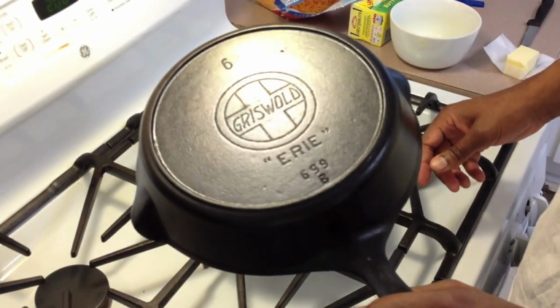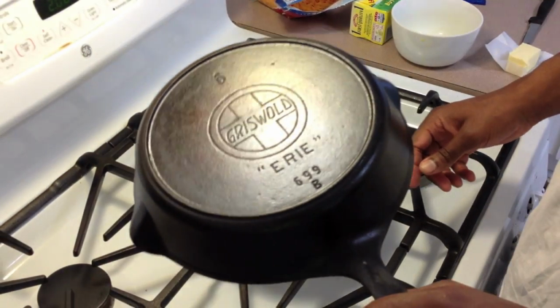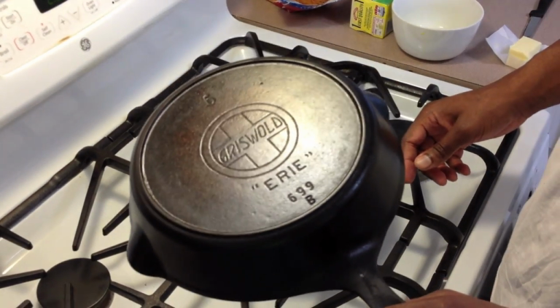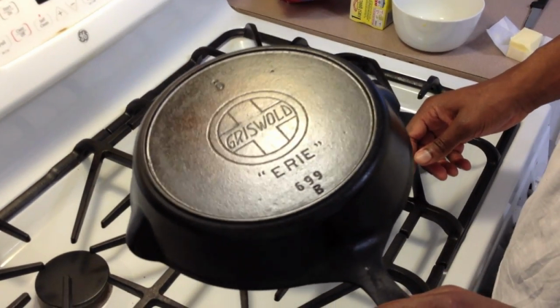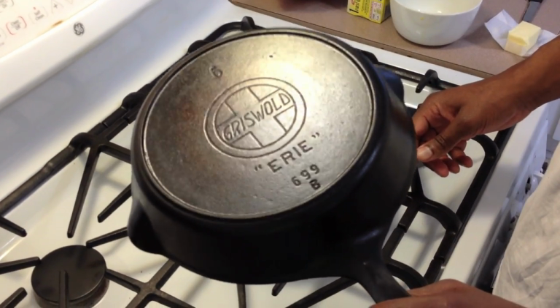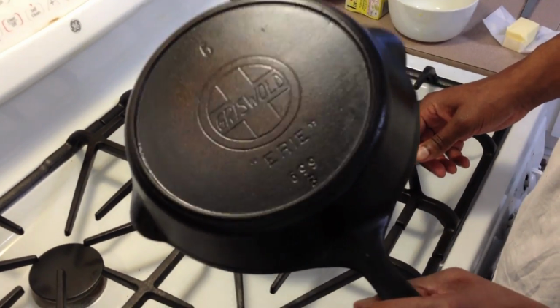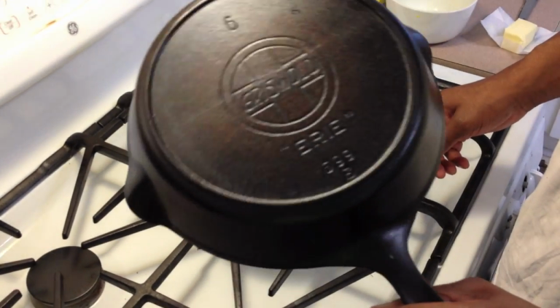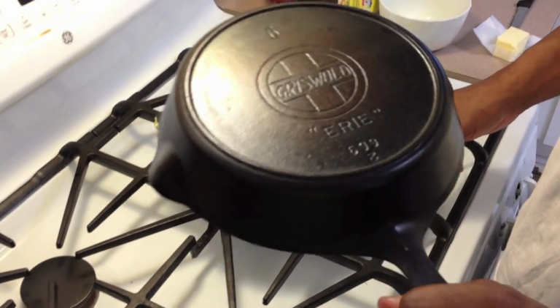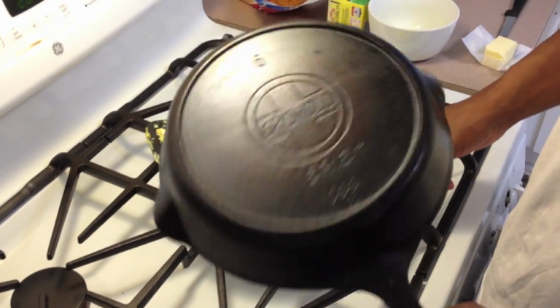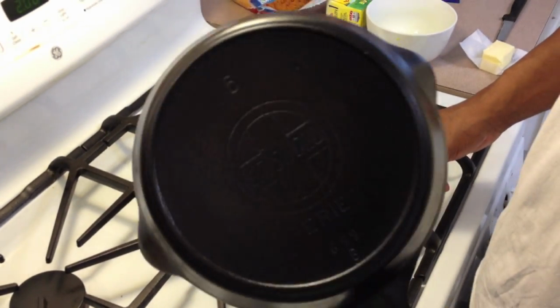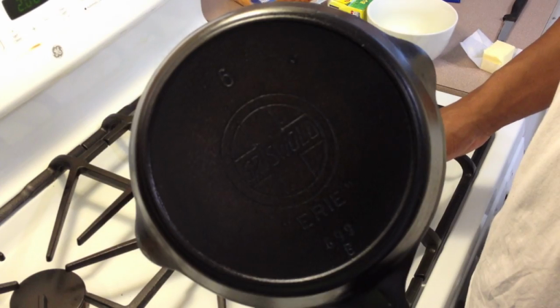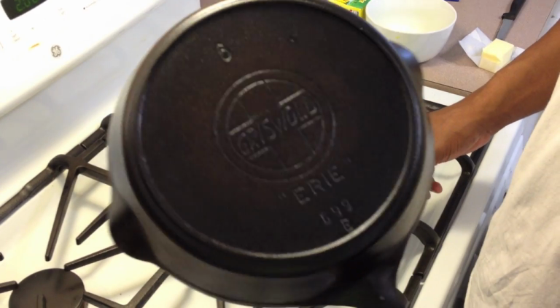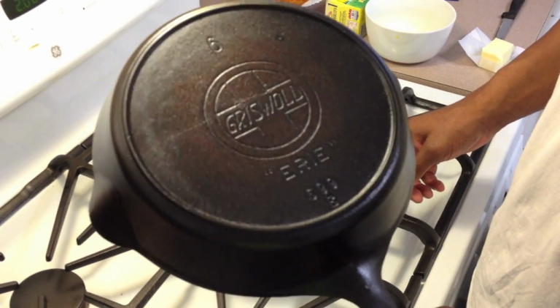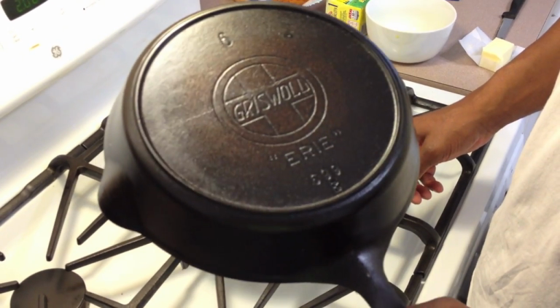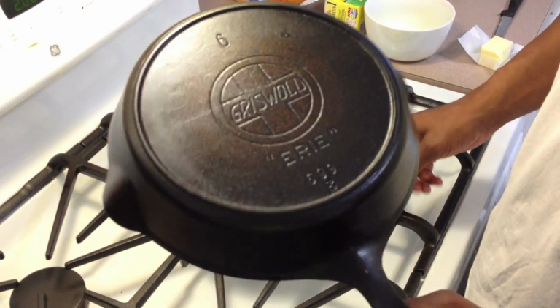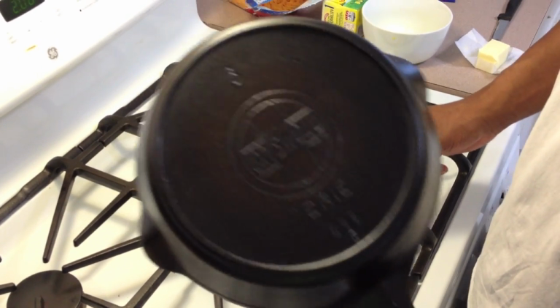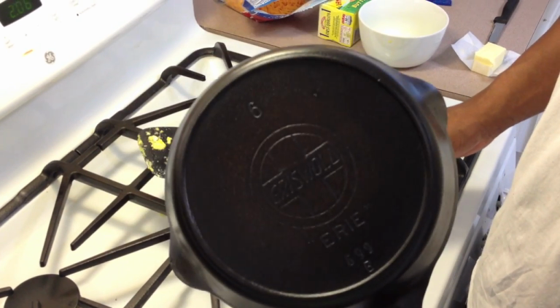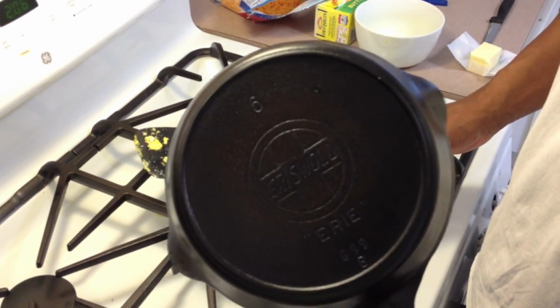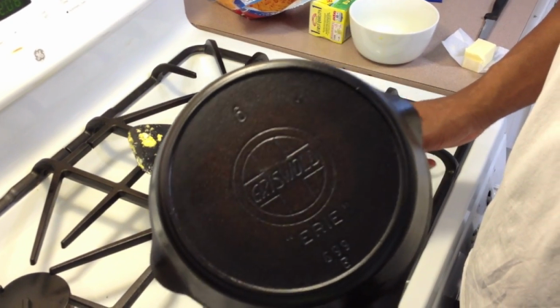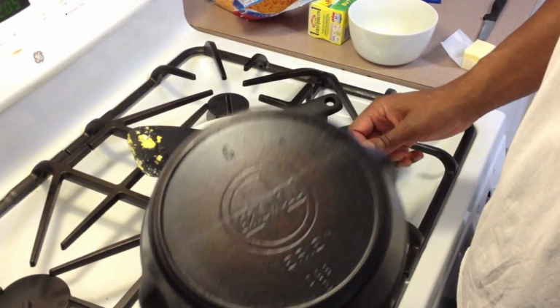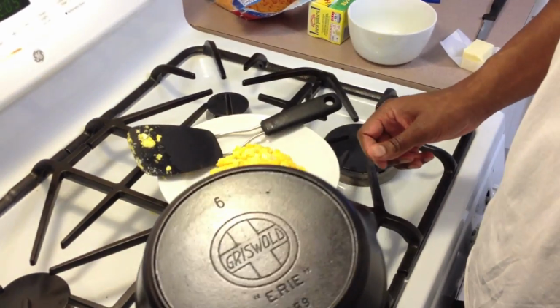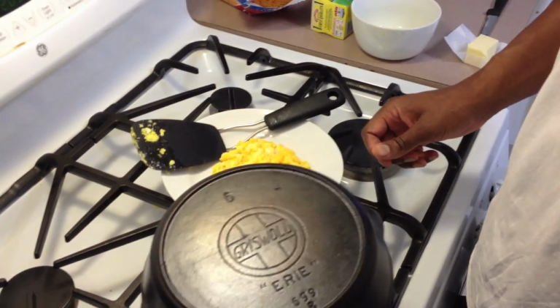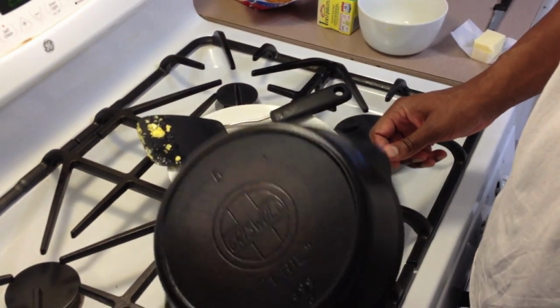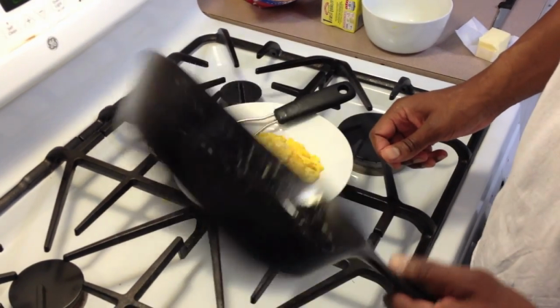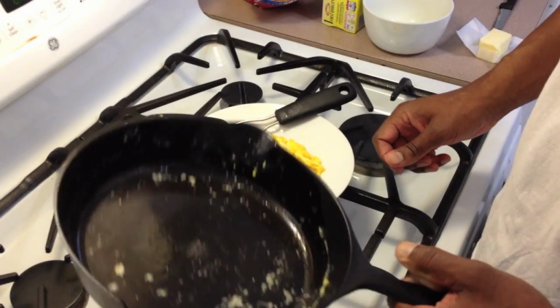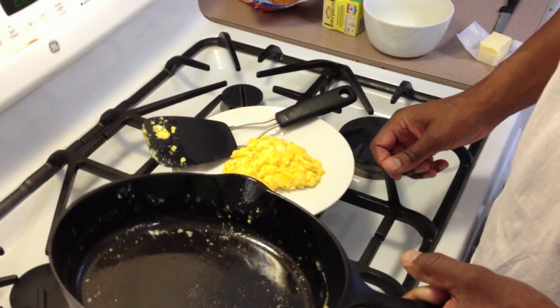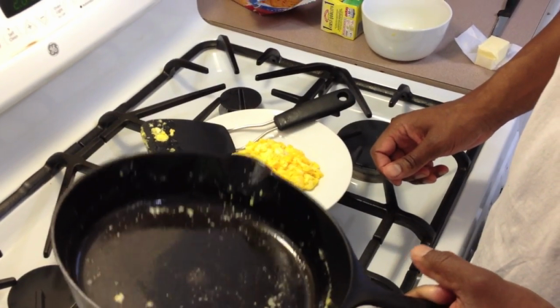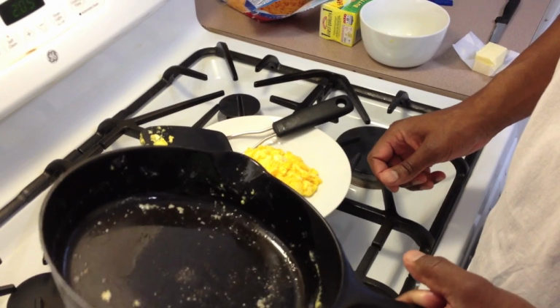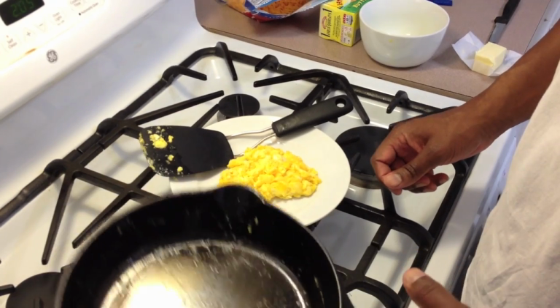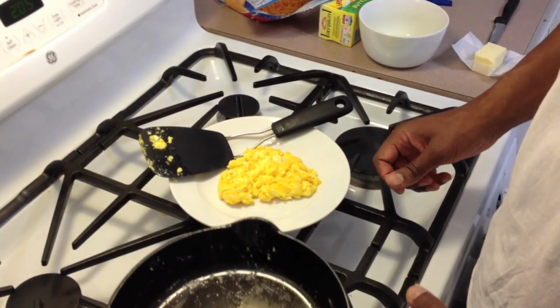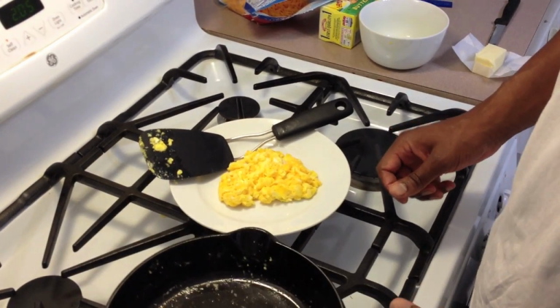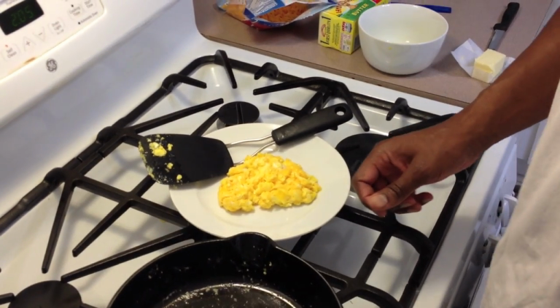The skillet is pretty pricey — I didn't pay a lot for it, but it's worth a lot. I love it, it's one of my favorite skillets. See ya!